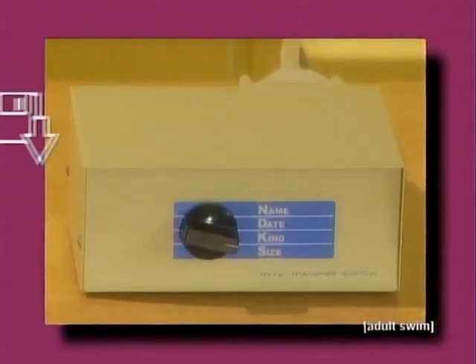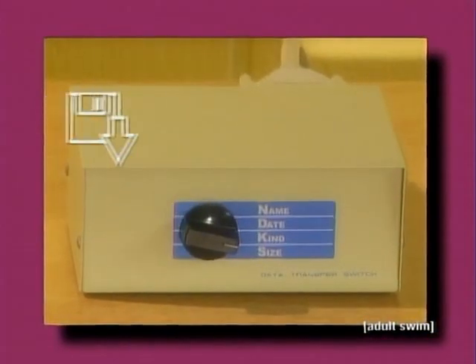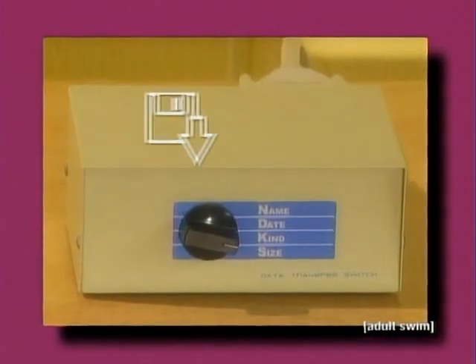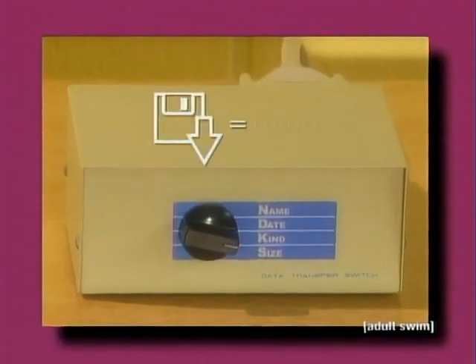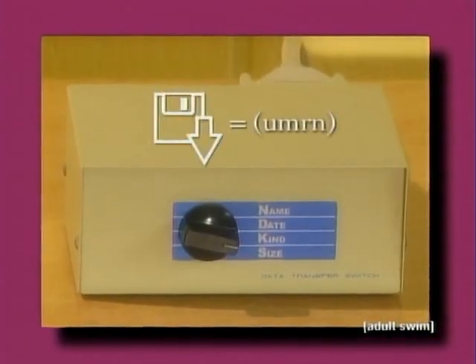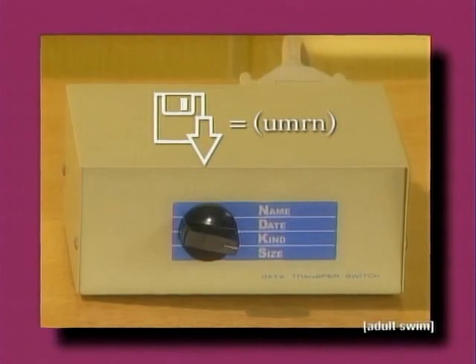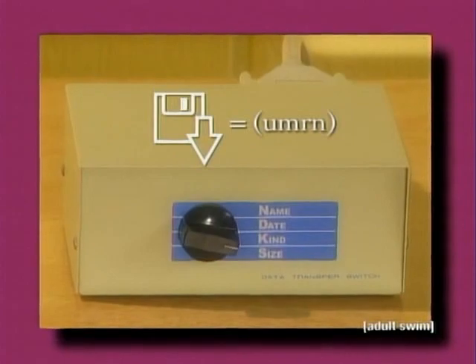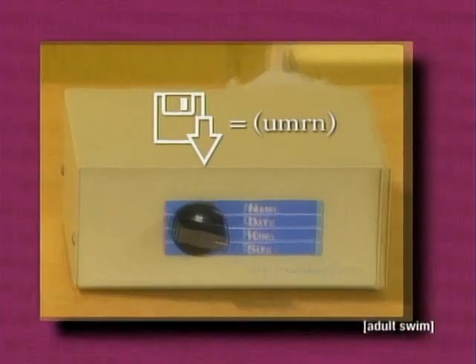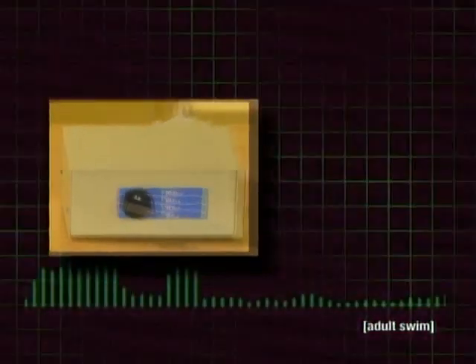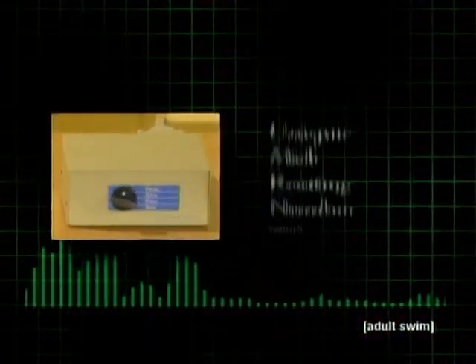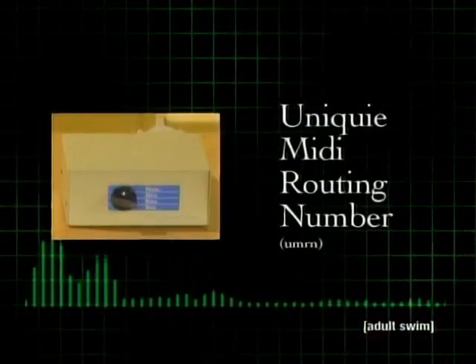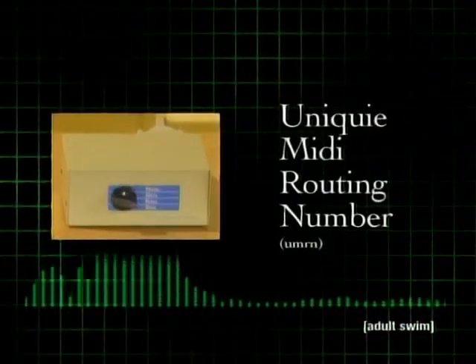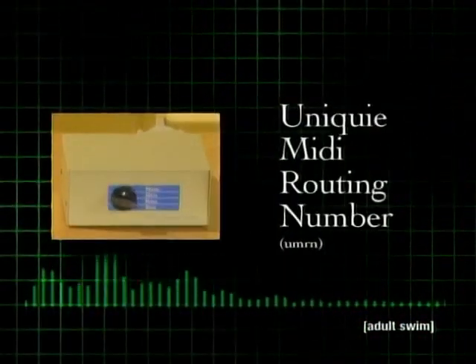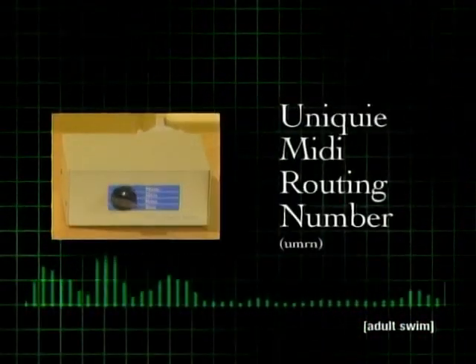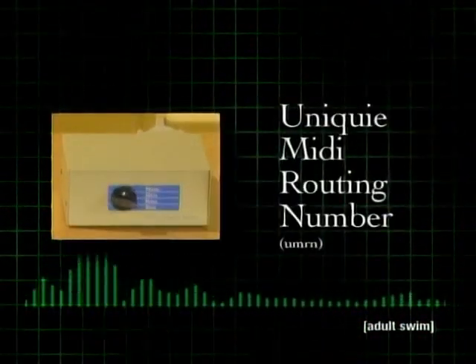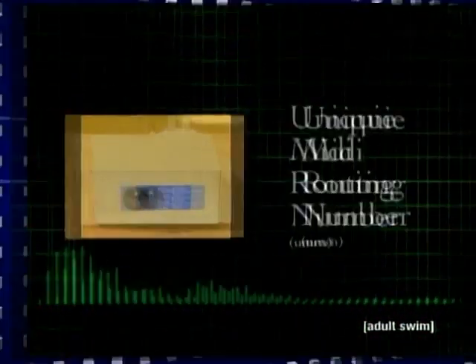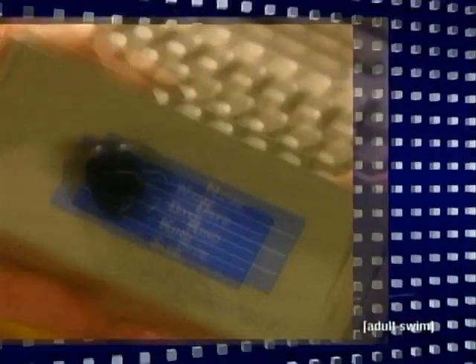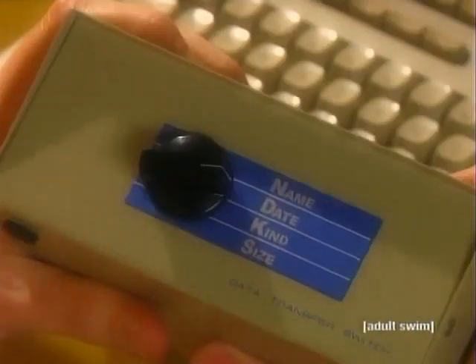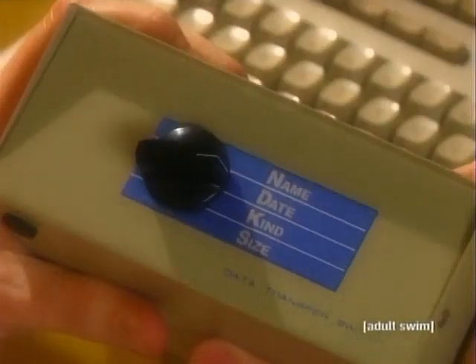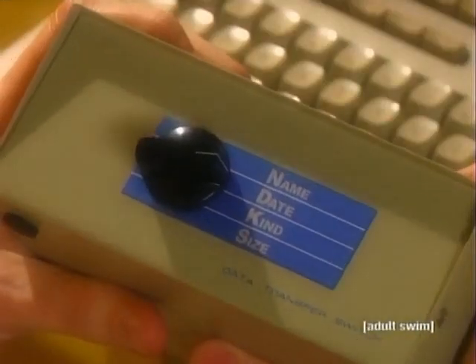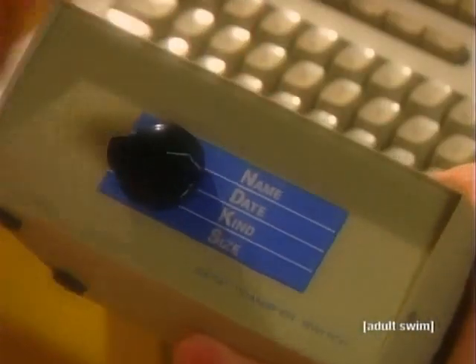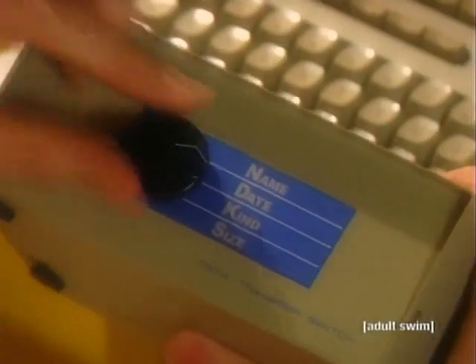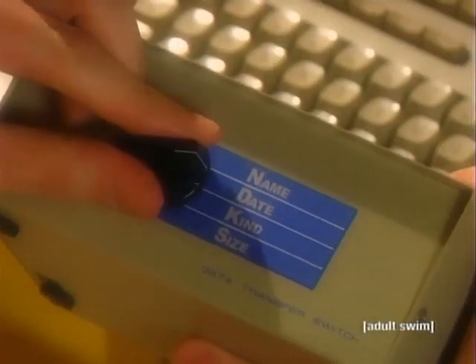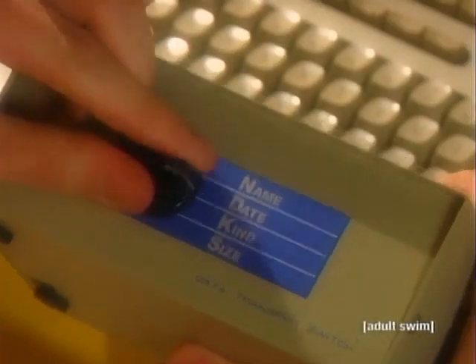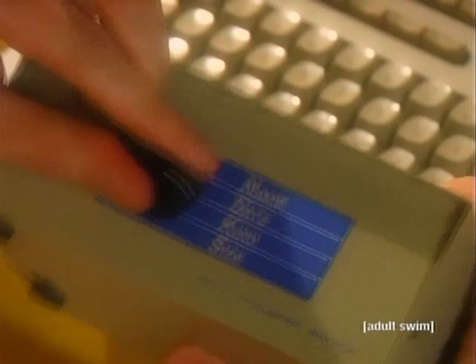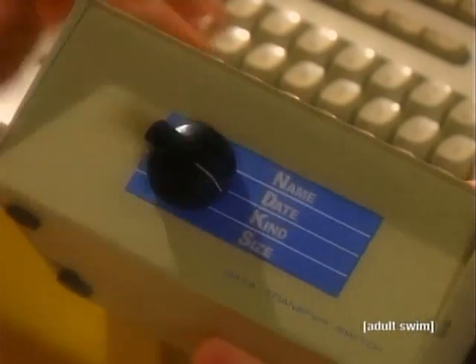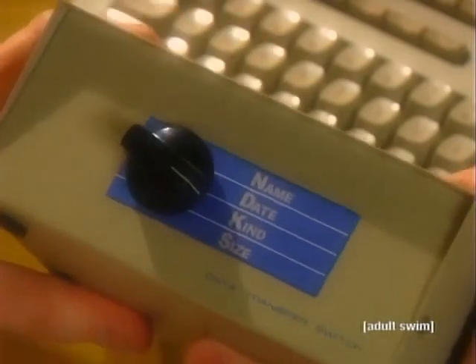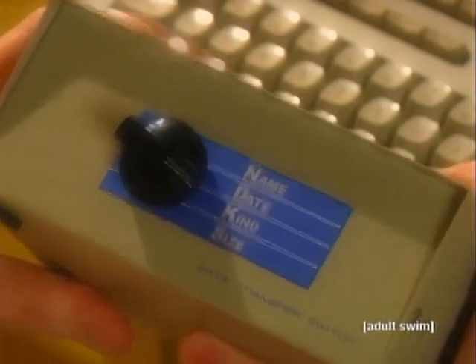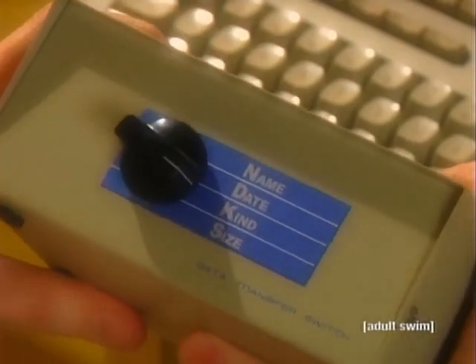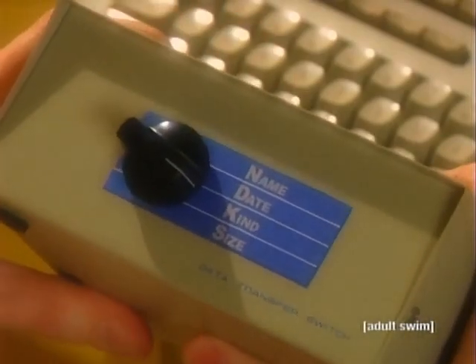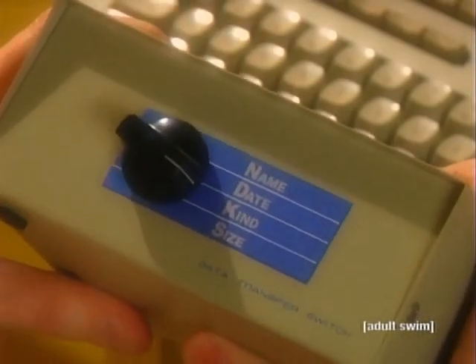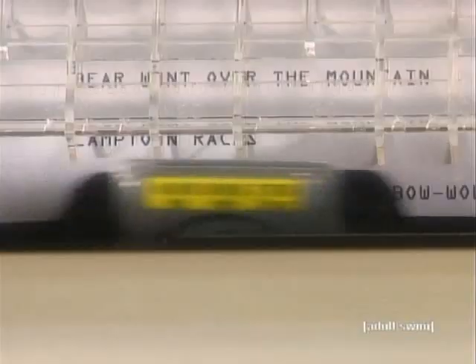Once in the box, each file is assigned an Umarin, or unique MIDI routing number. Now you can organize your files by name, date, kind, or size. Then print.